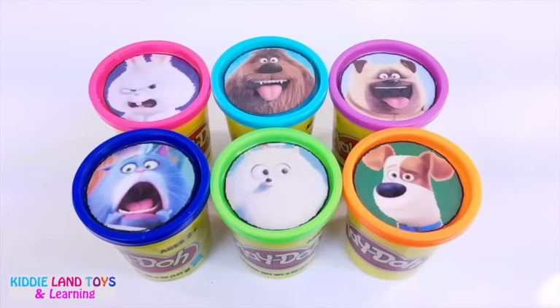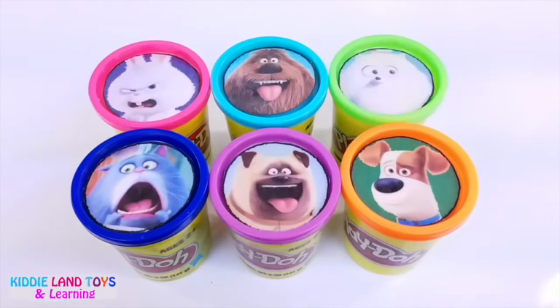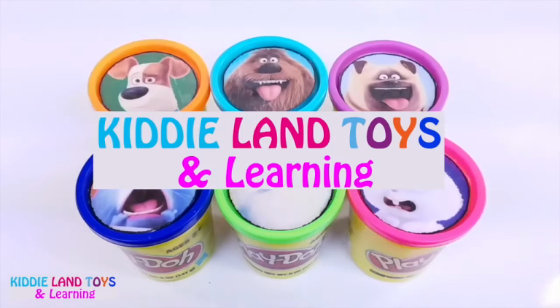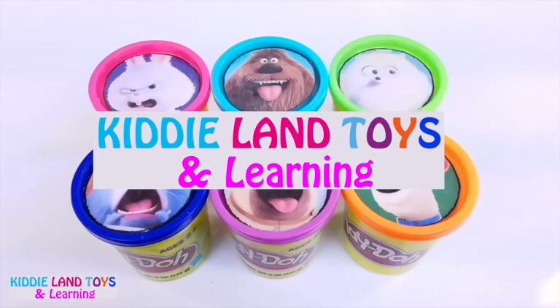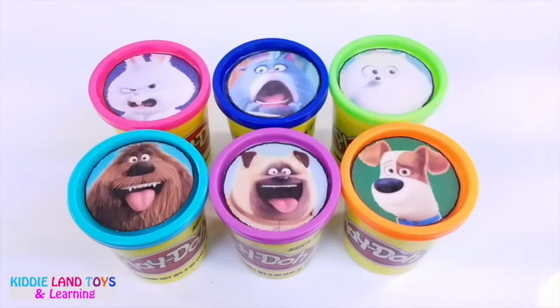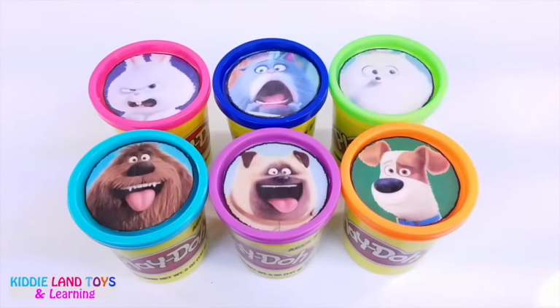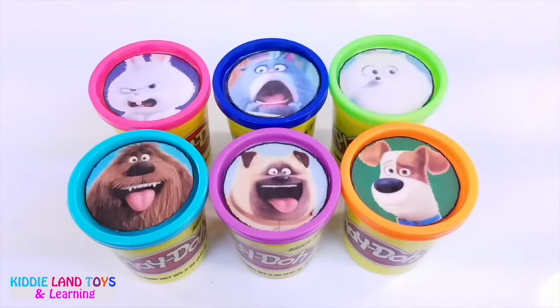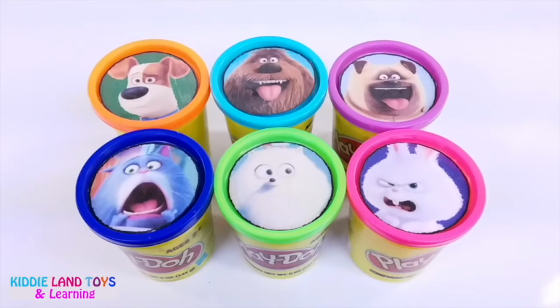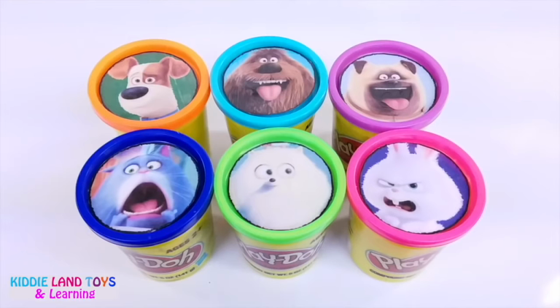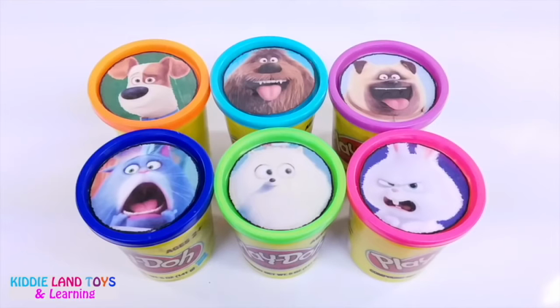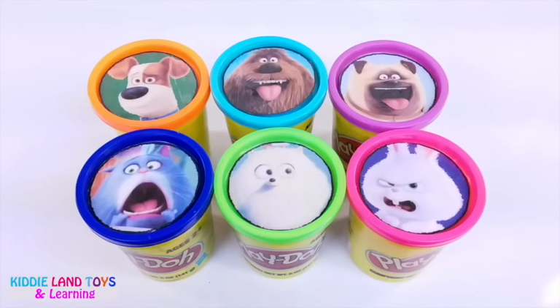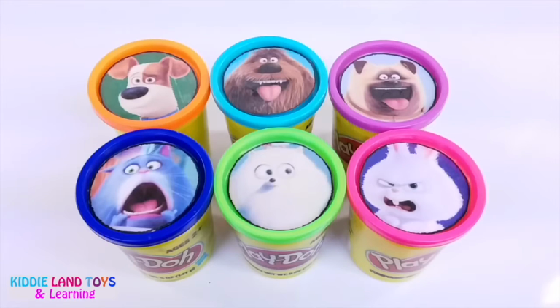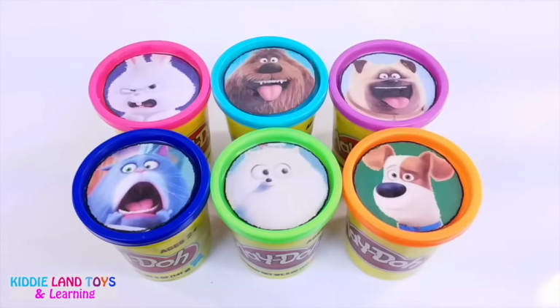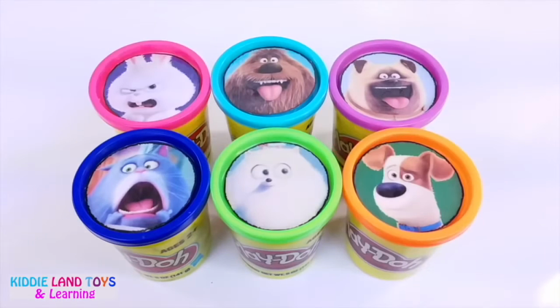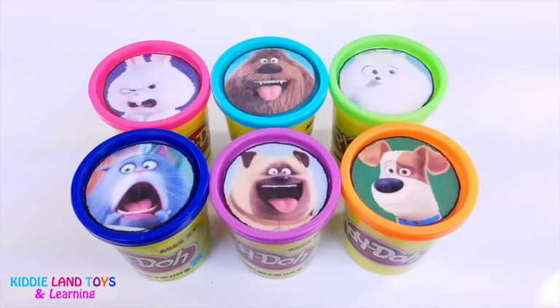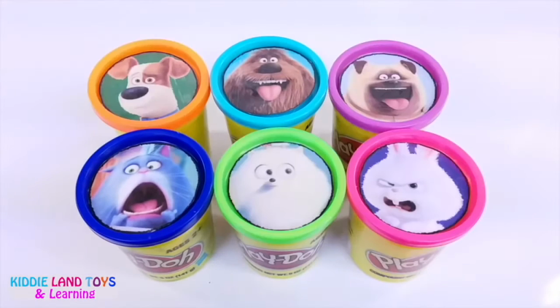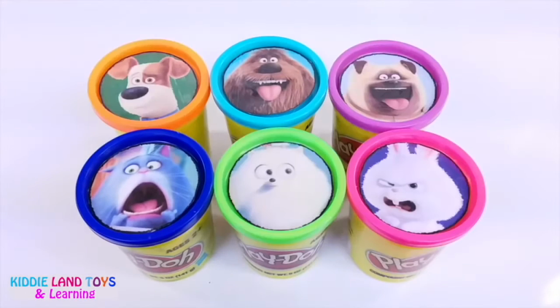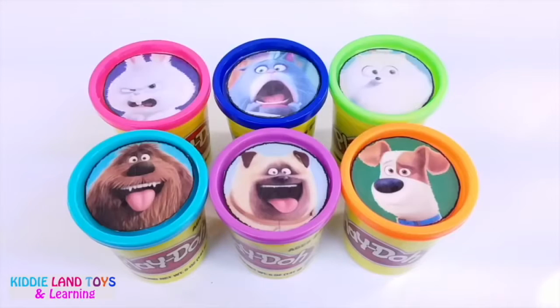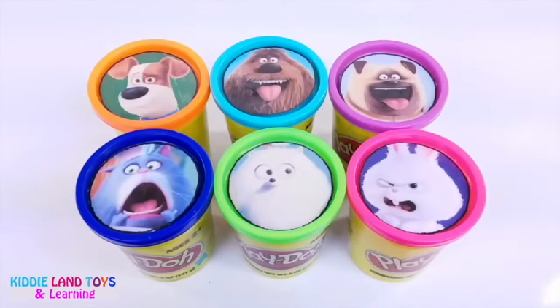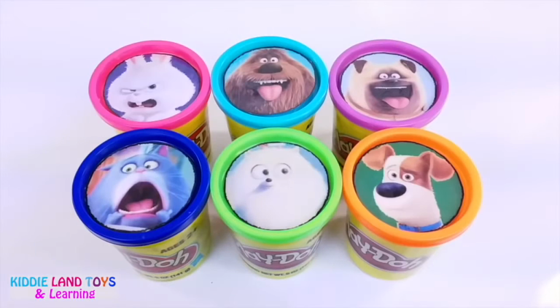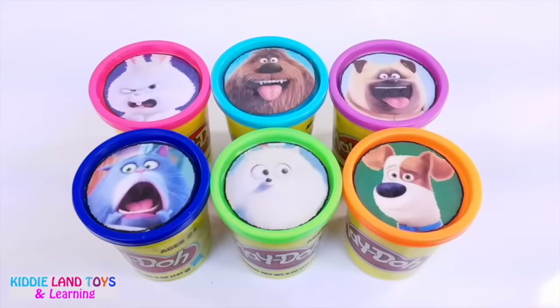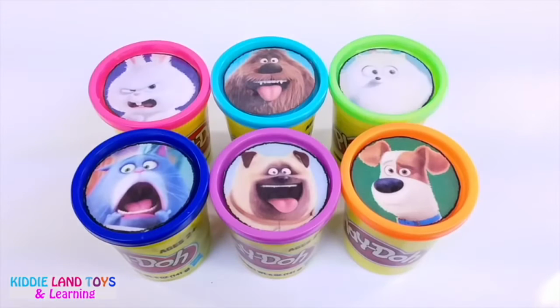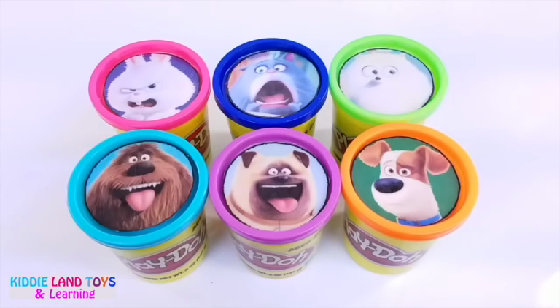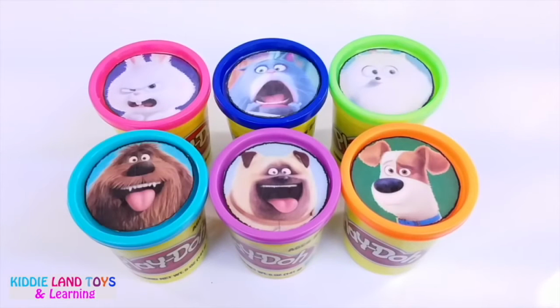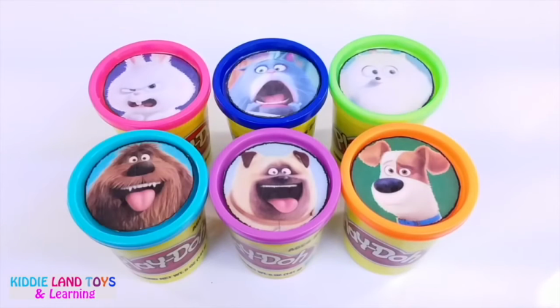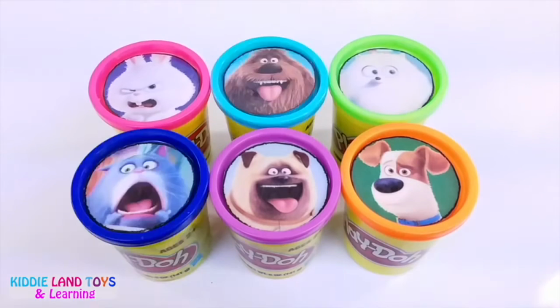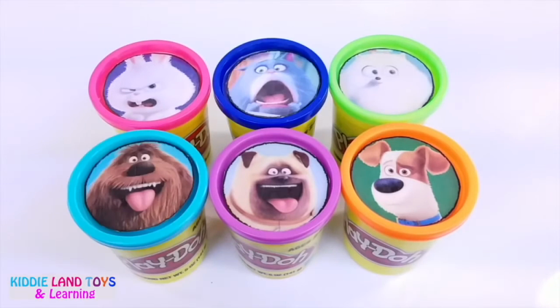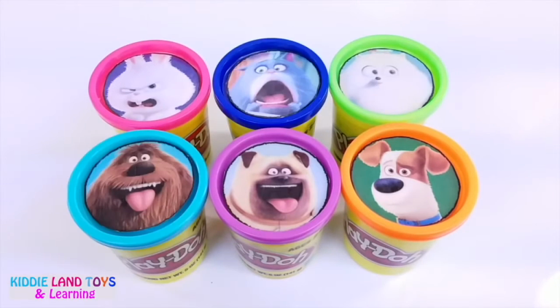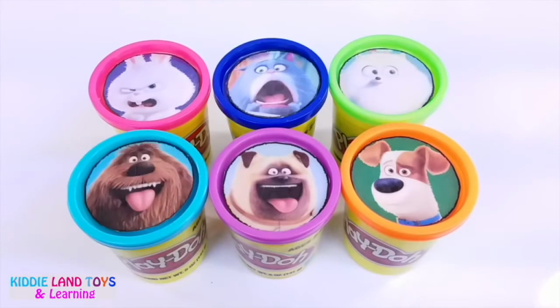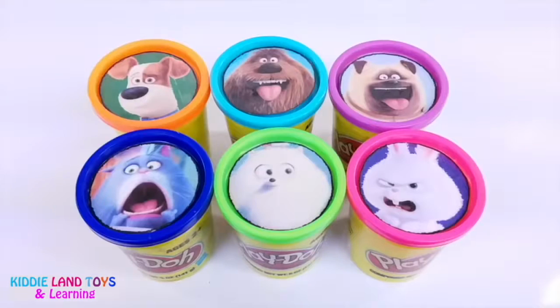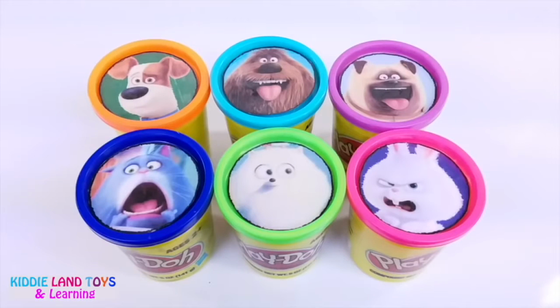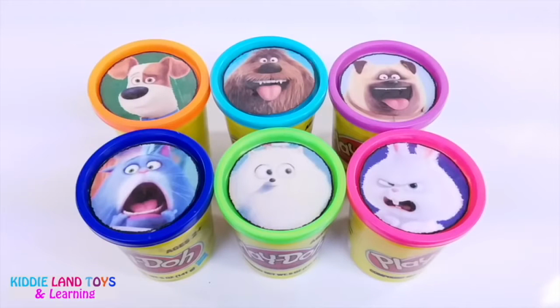Welcome back friends! Today we have the Secret Life of Pets Play-Doh Tubs full of toys and surprises. Let us know which one is your favorite in the comment section below. Give us a thumbs up and don't forget to subscribe.